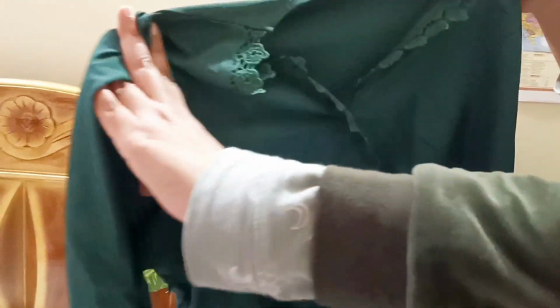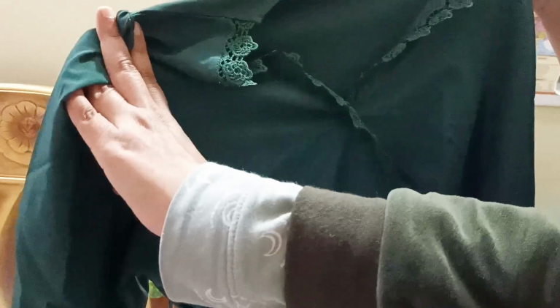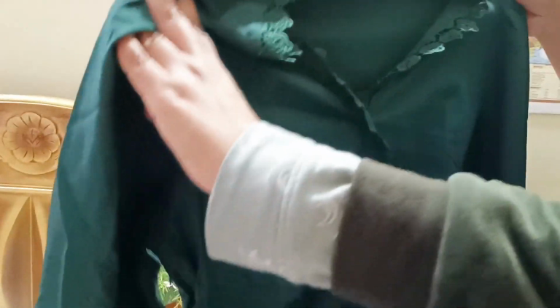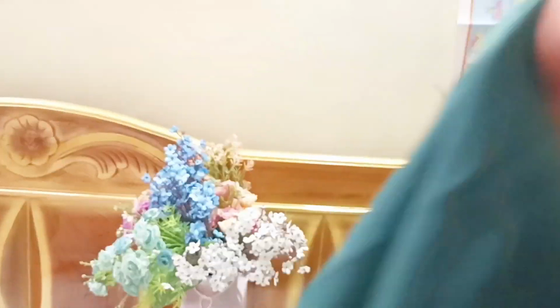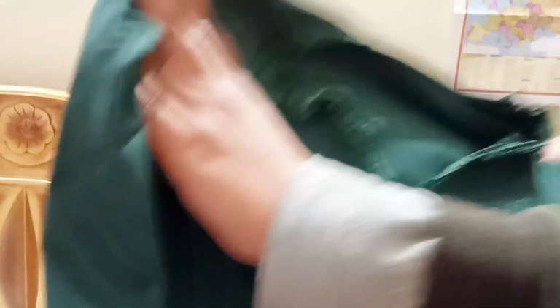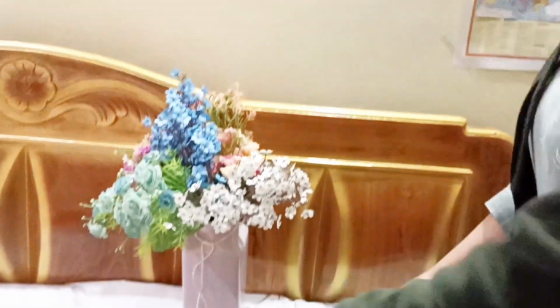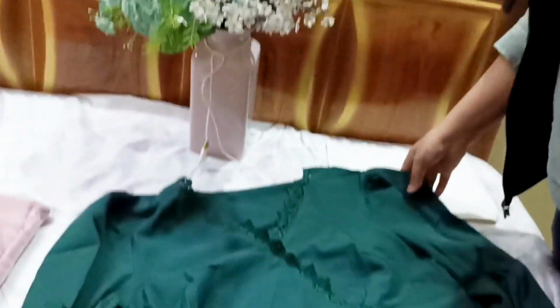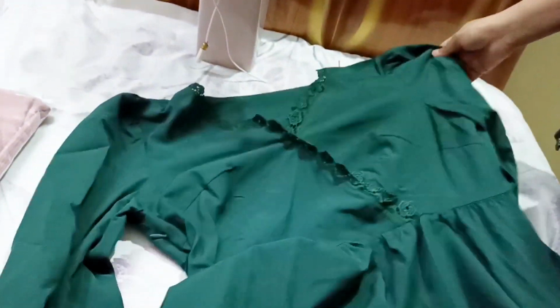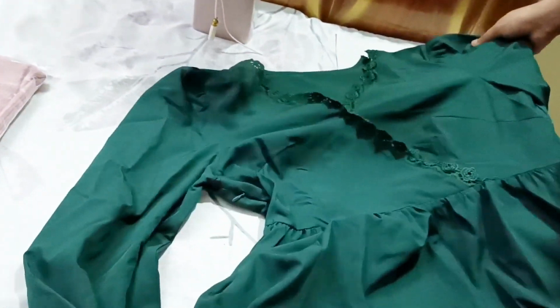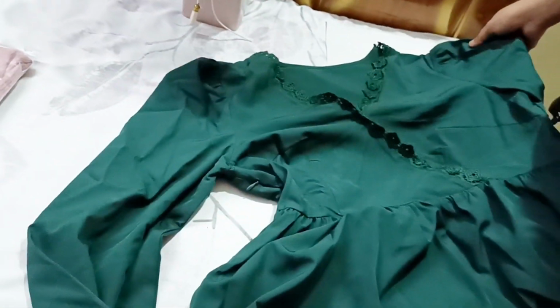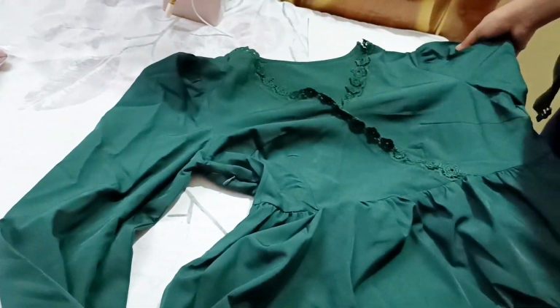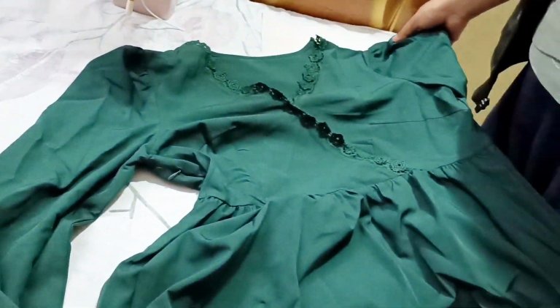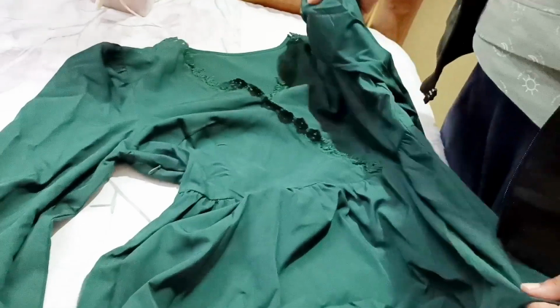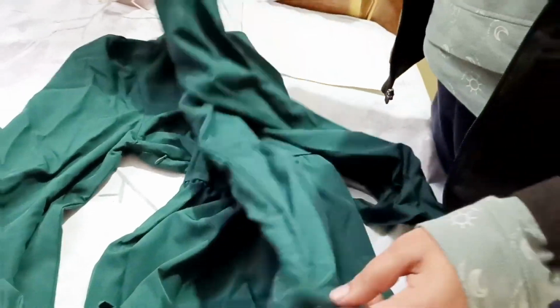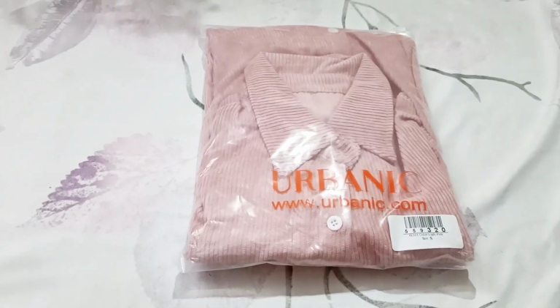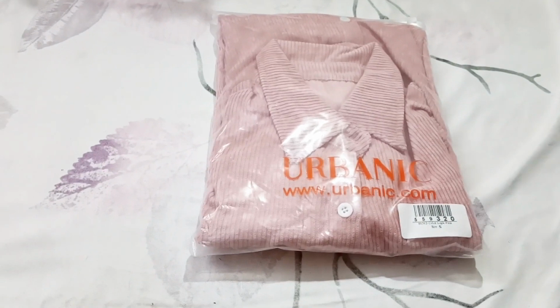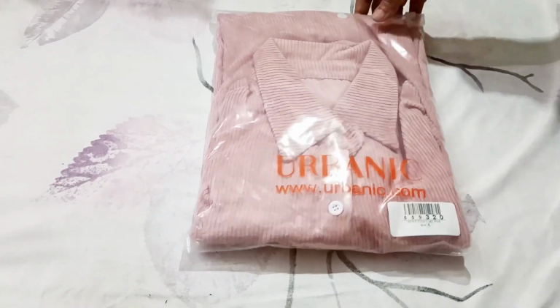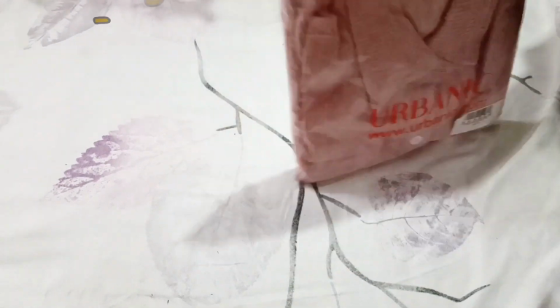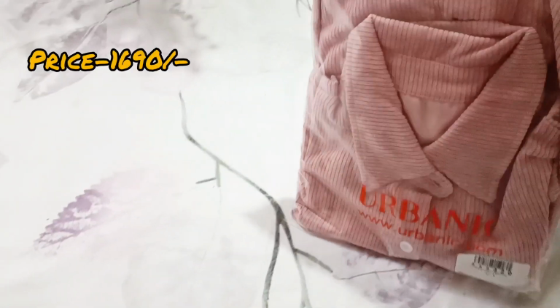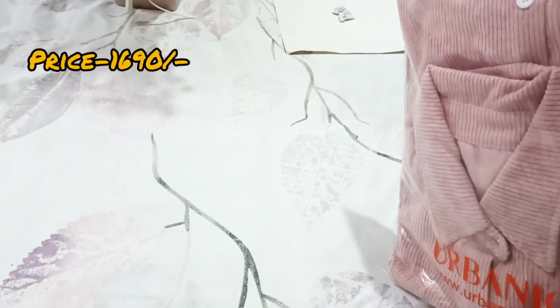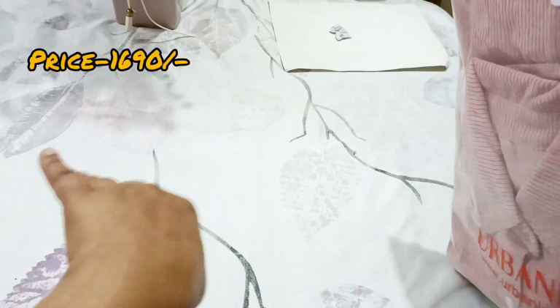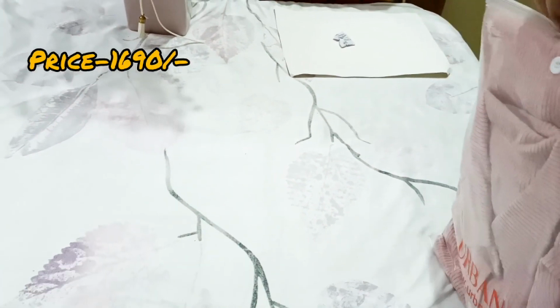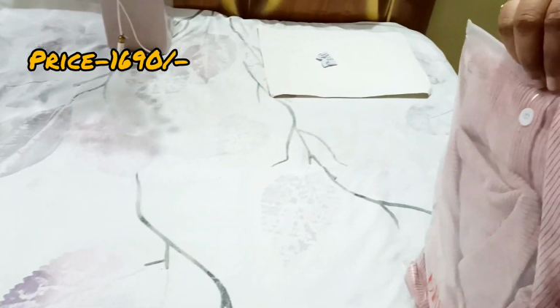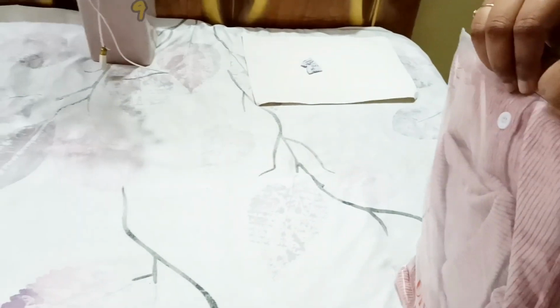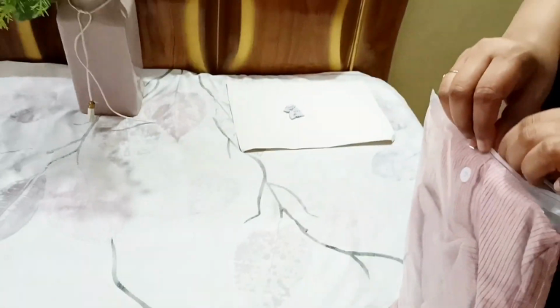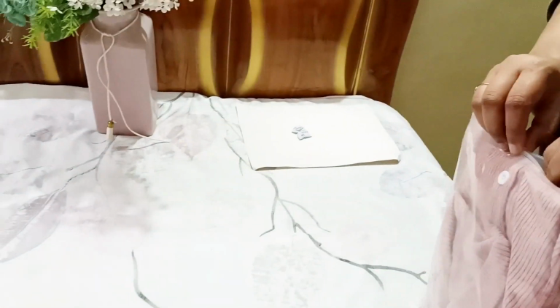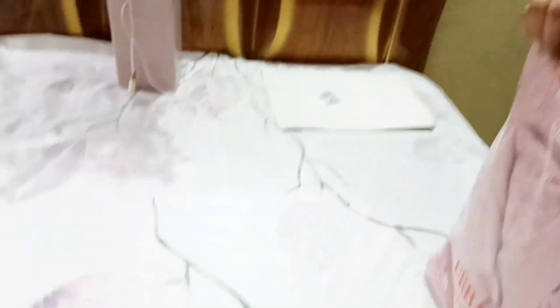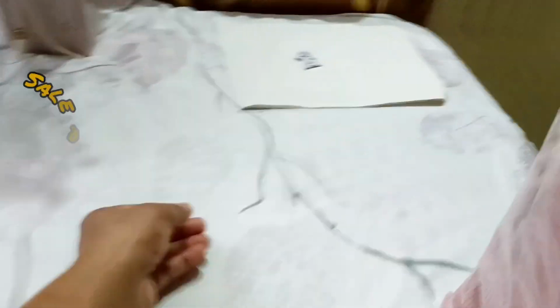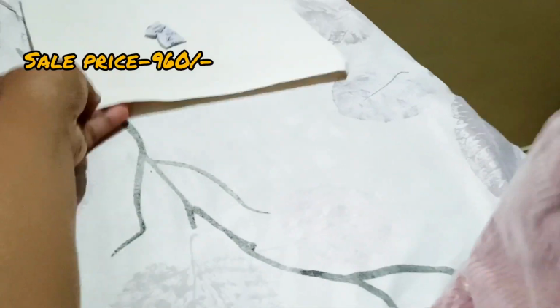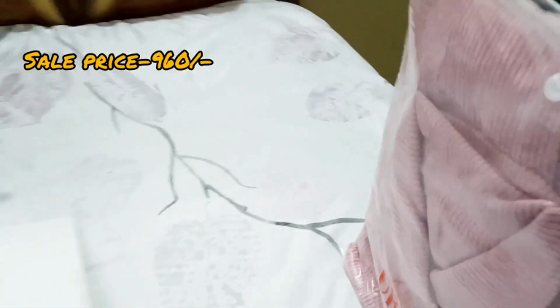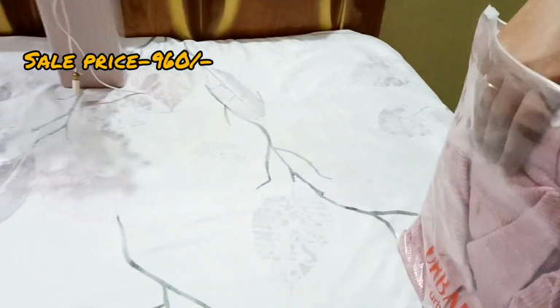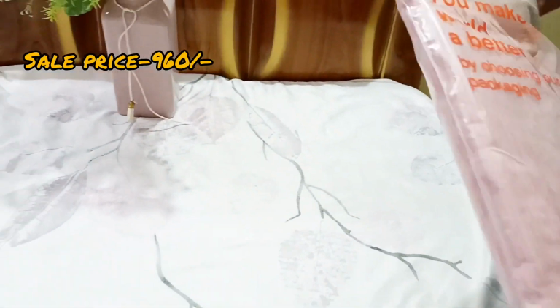I didn't think it was okay. It was okay on top, but it was not the same as on the screen. The original price was $1690 and the sale price was $9.60.